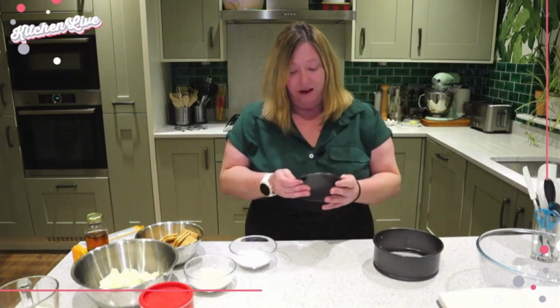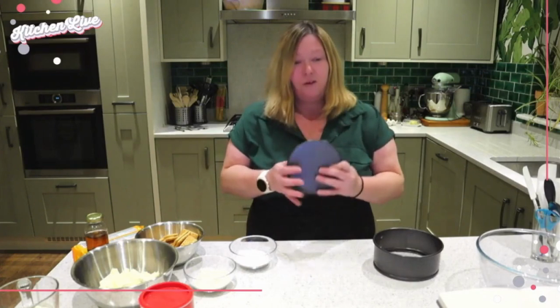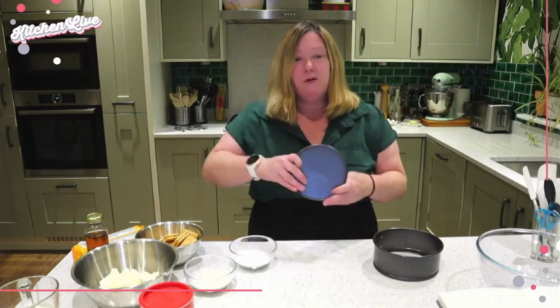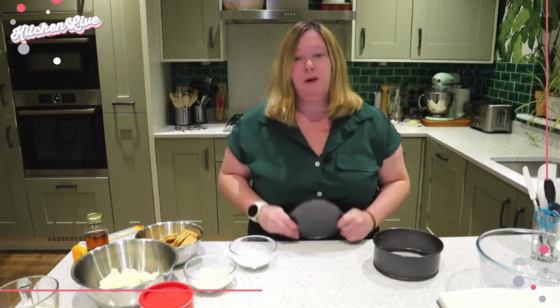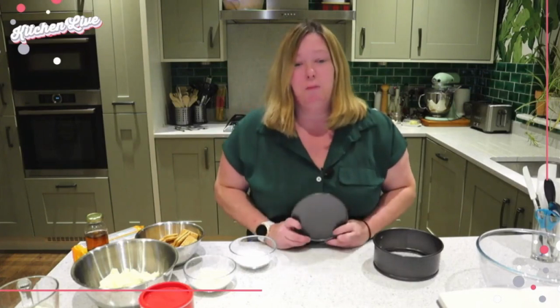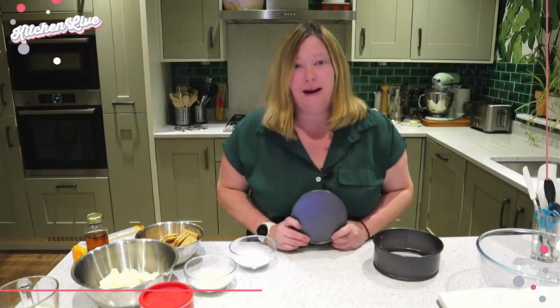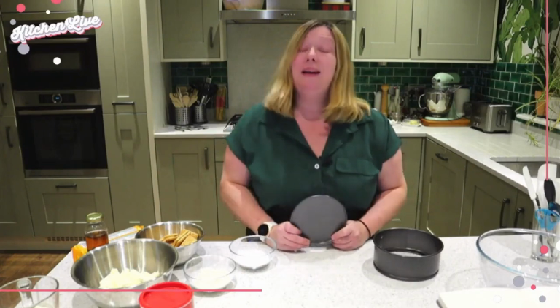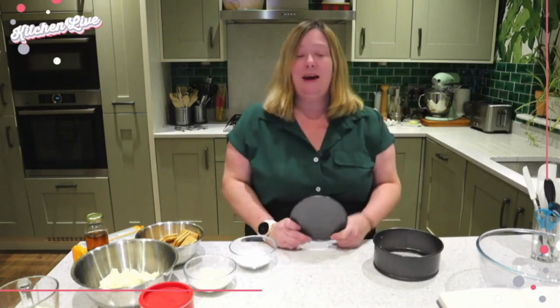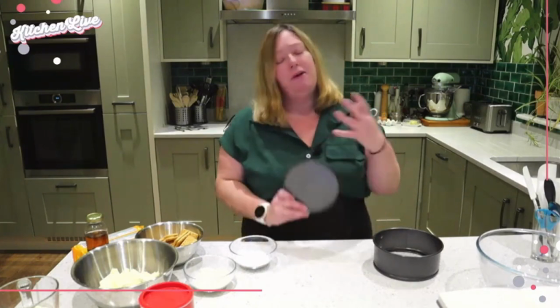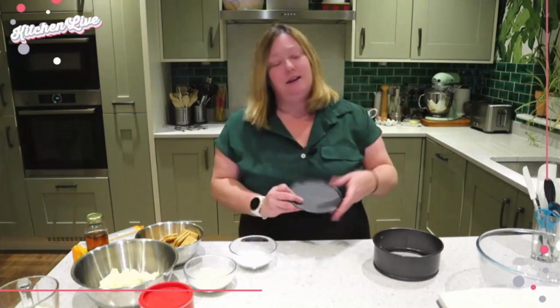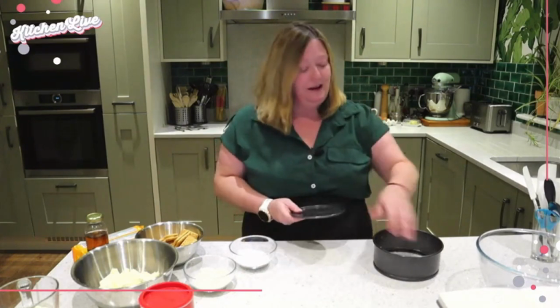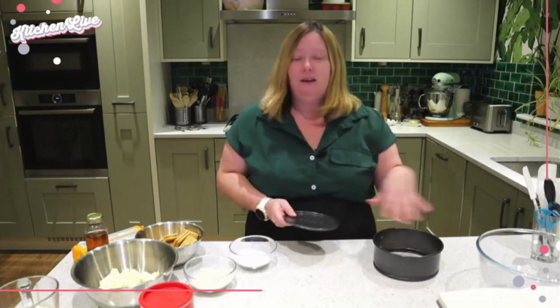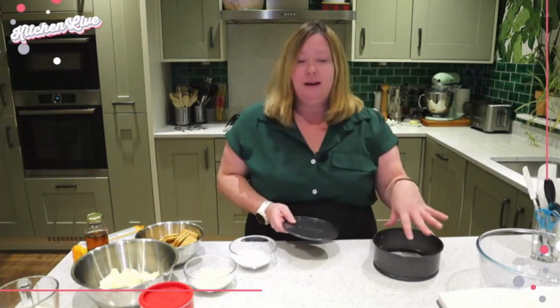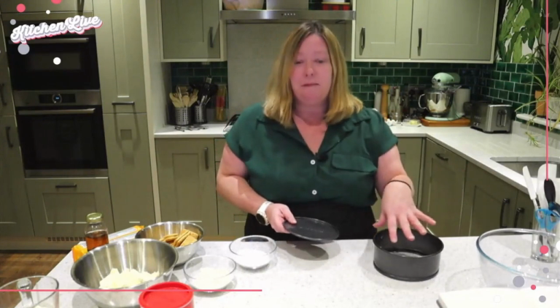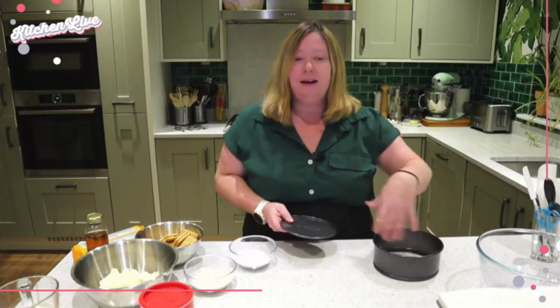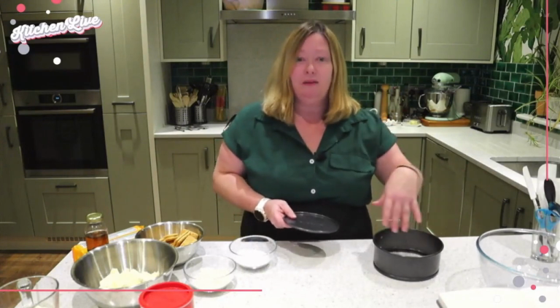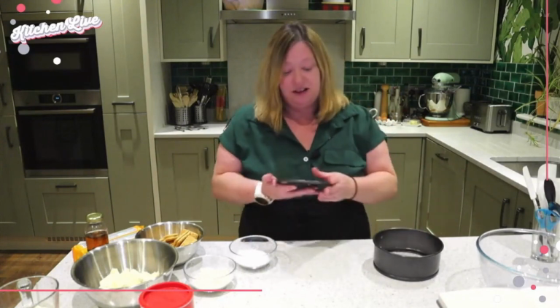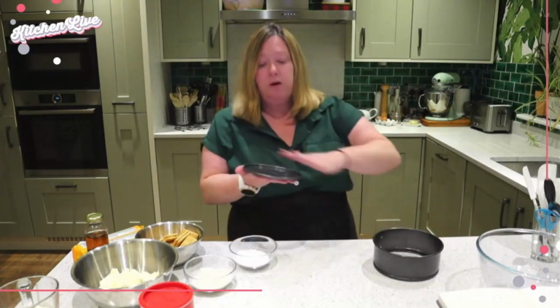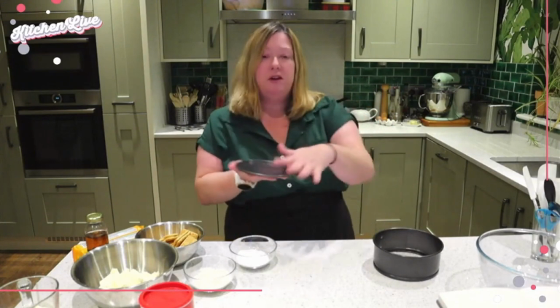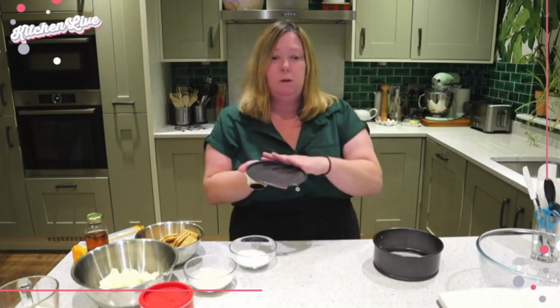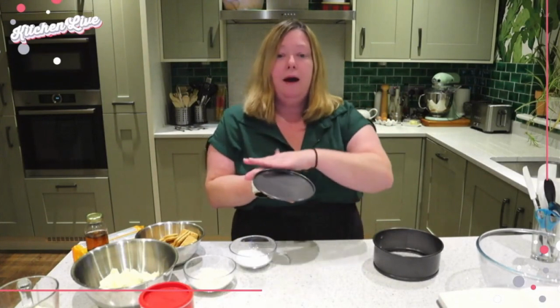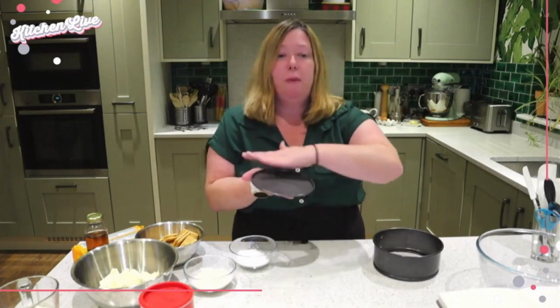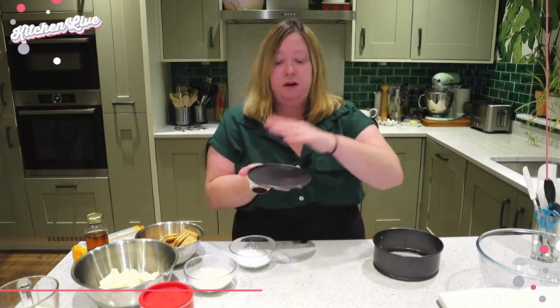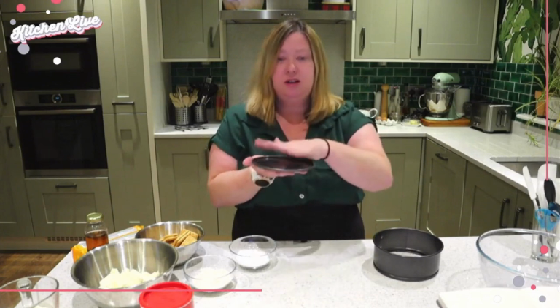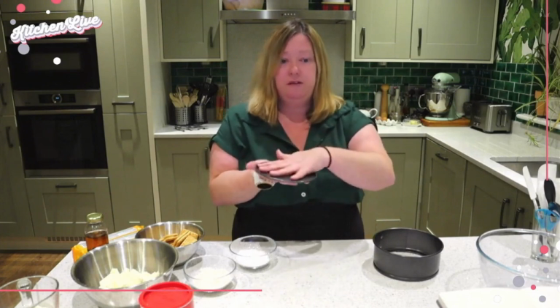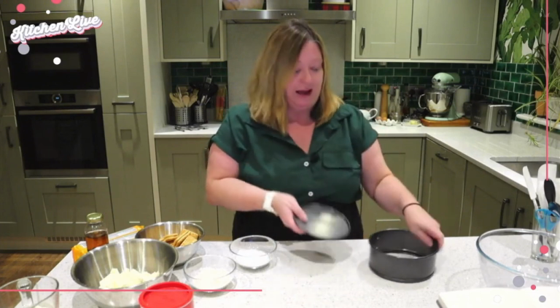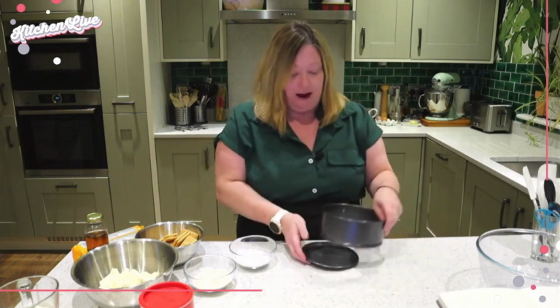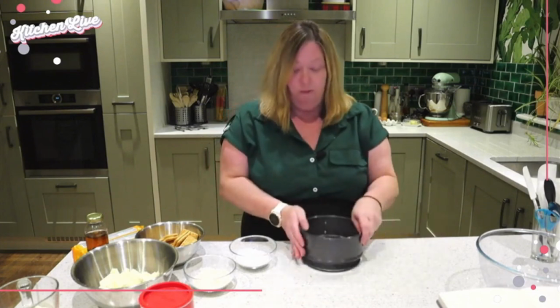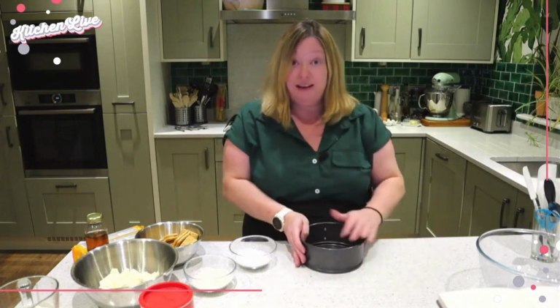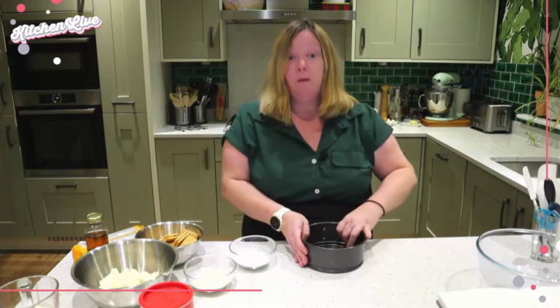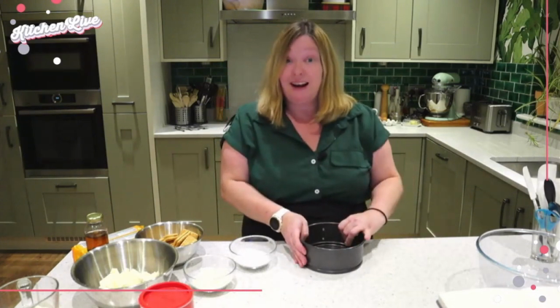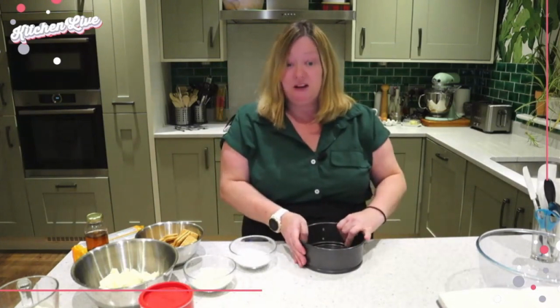Grab your springform pan and we're going to line it. We're not going to line it like you'd line a cake pan around the sides, but we're going to put a square of parchment just over the base, and then when we put it together we're going to clamp it shut.